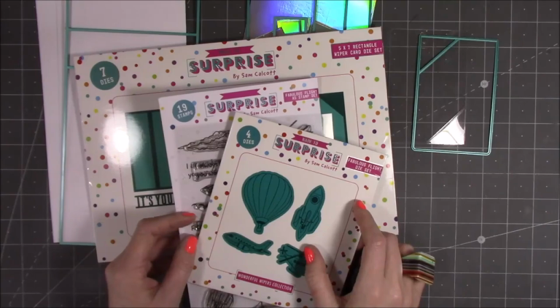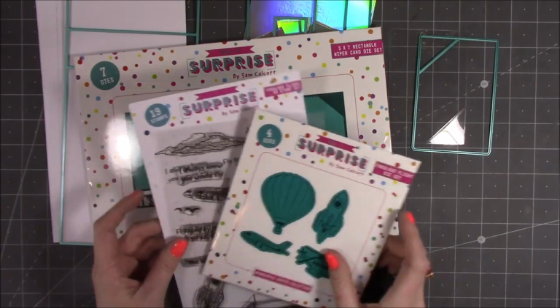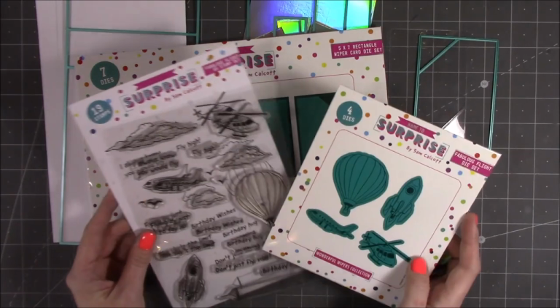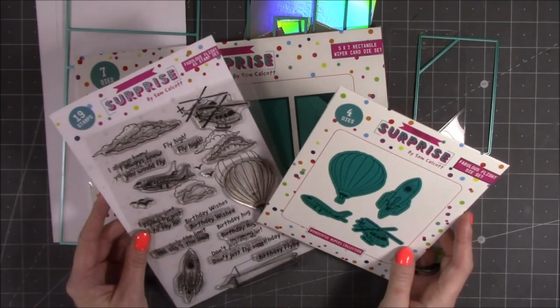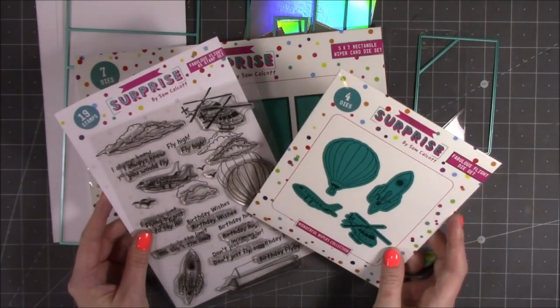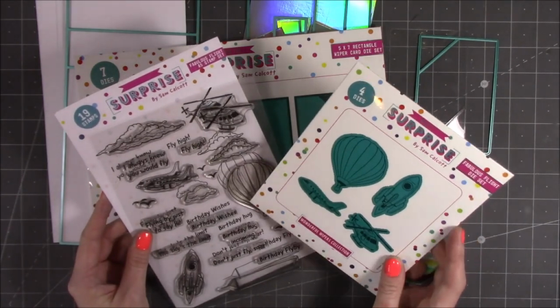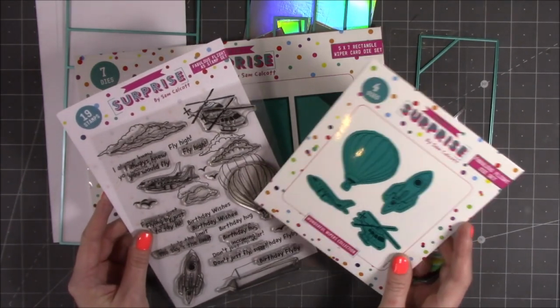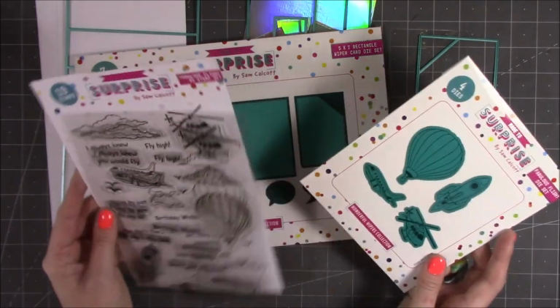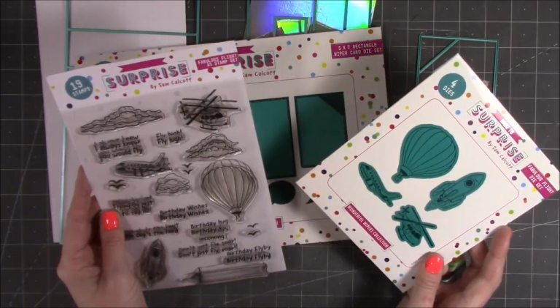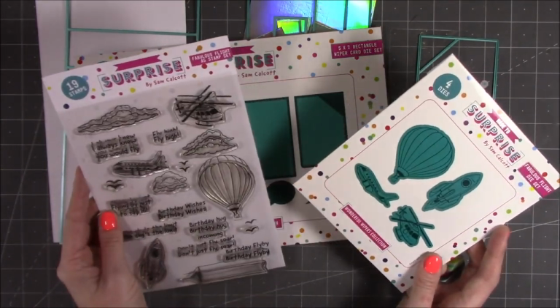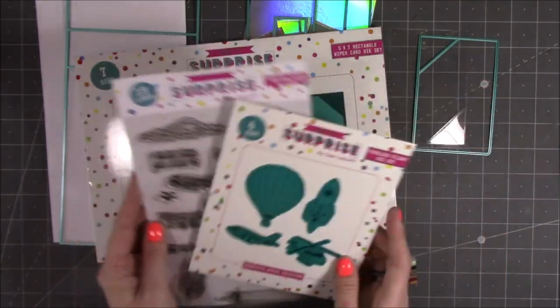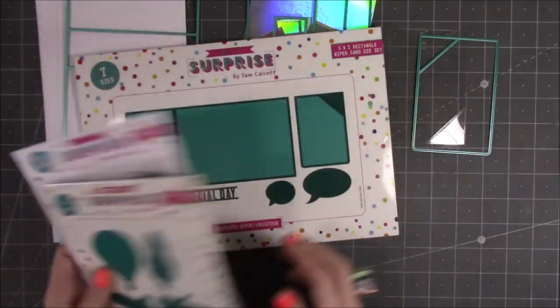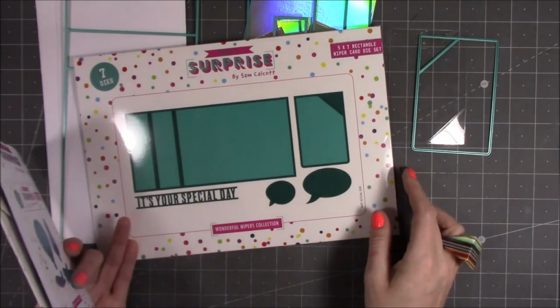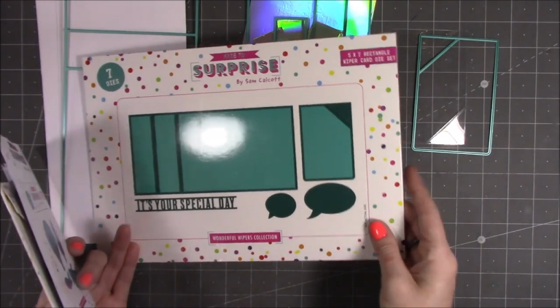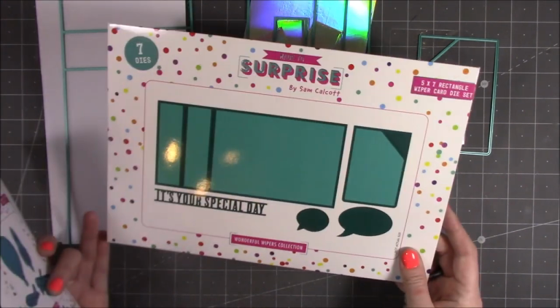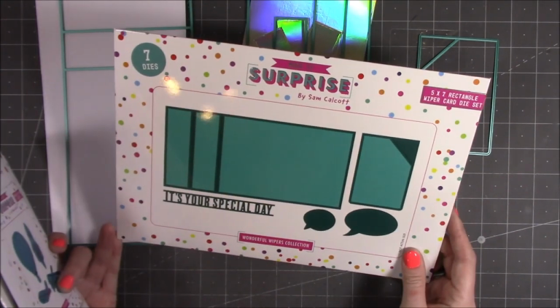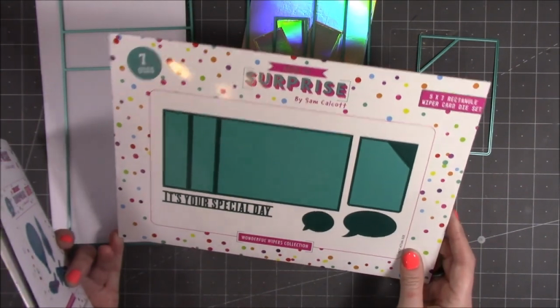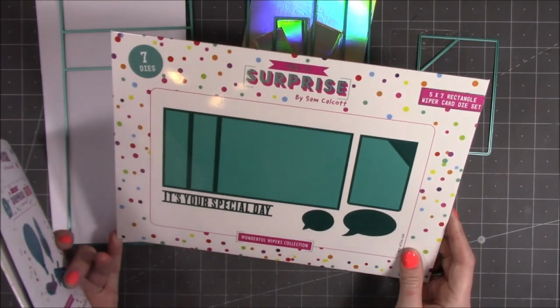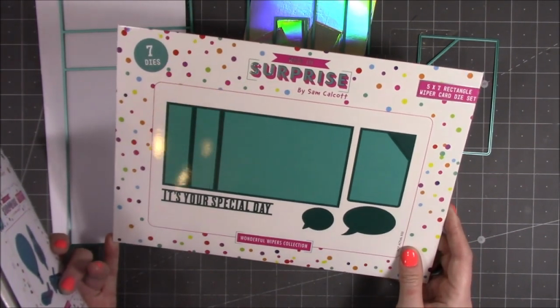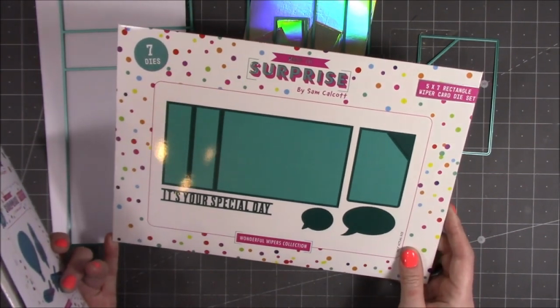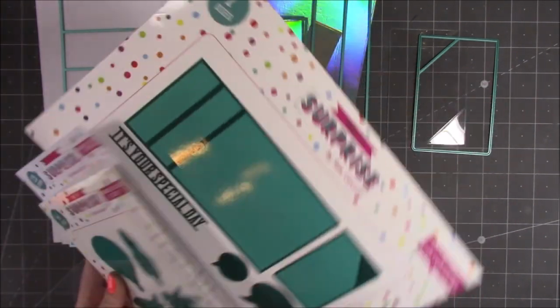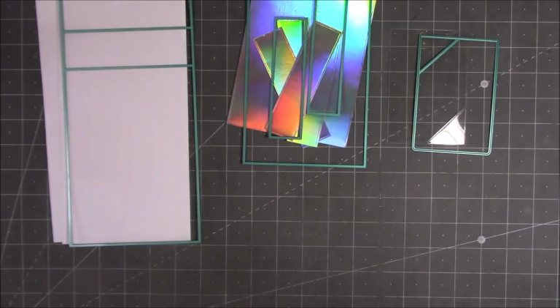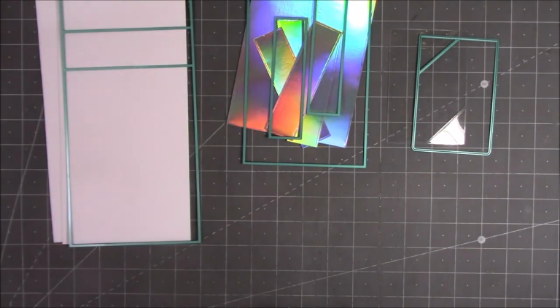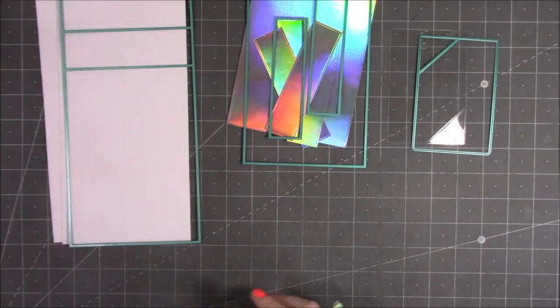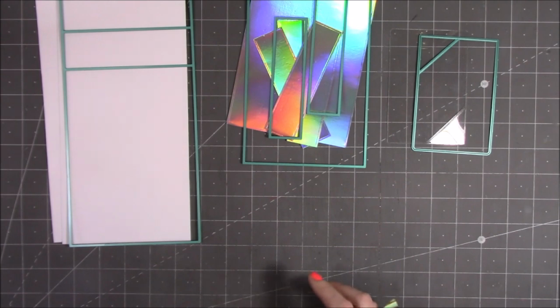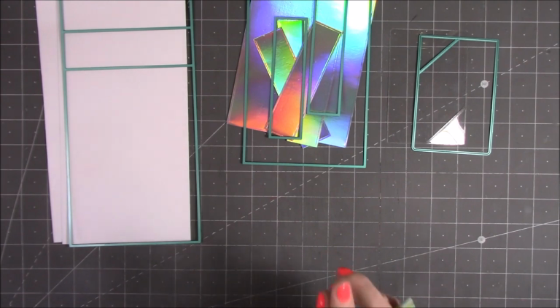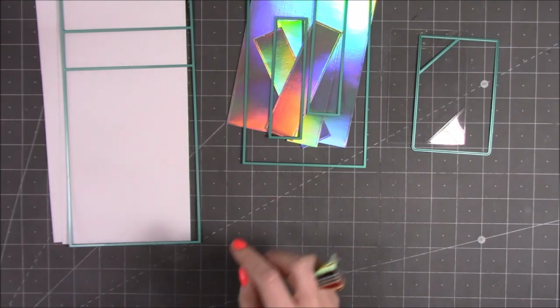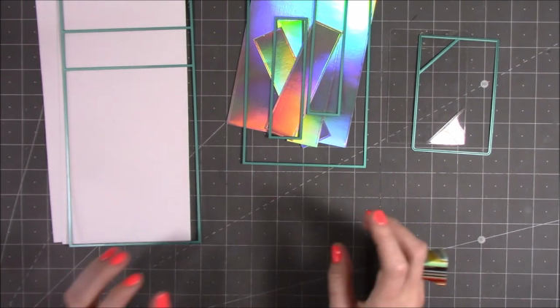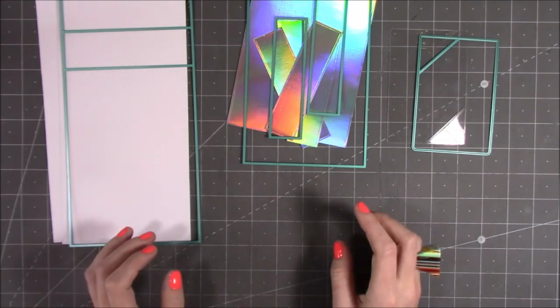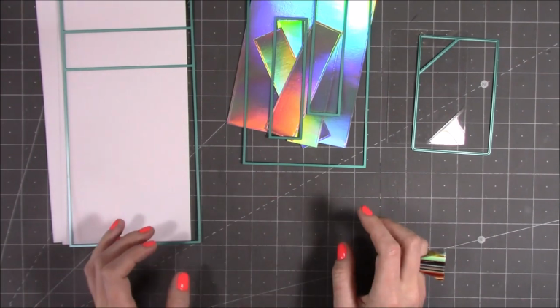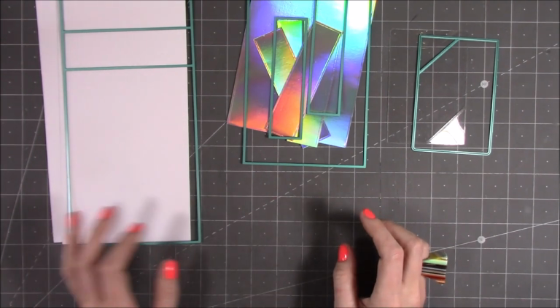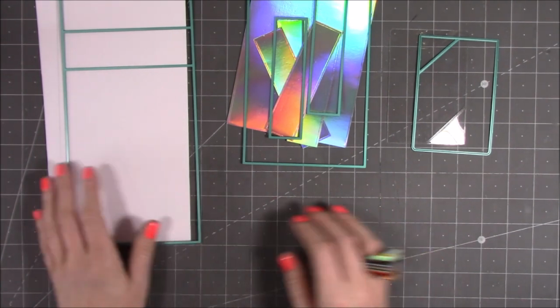Hi everyone, for this video I'm going to be using the Fabulous Flight die set and the stamp set, and also the 5x7 rectangular wiper card die set. I've pulled out everything that I'm going to be using for this one, and I'm also going to be using the embossing folder which I'll show you in a moment.